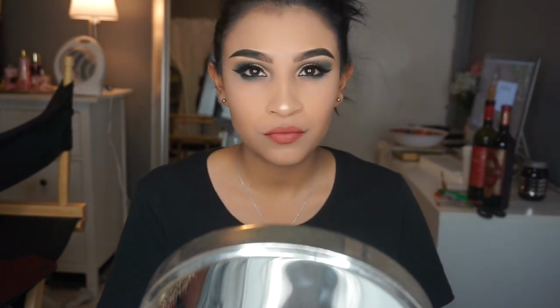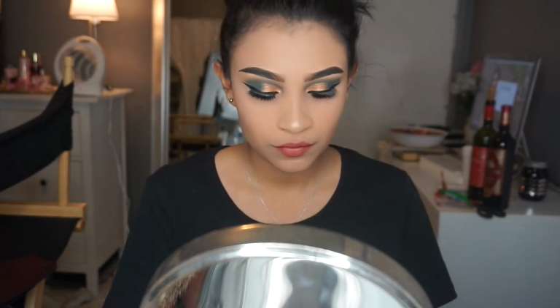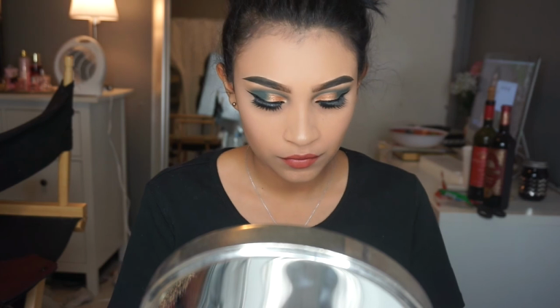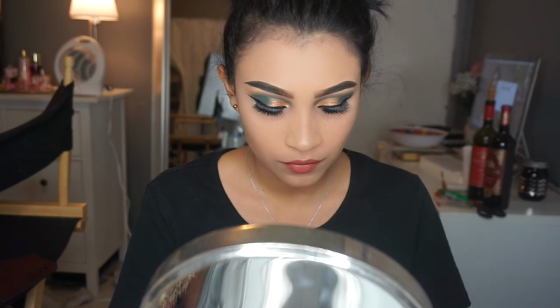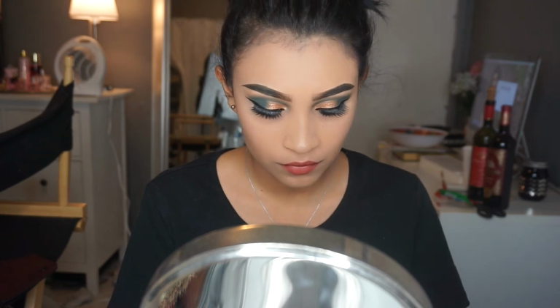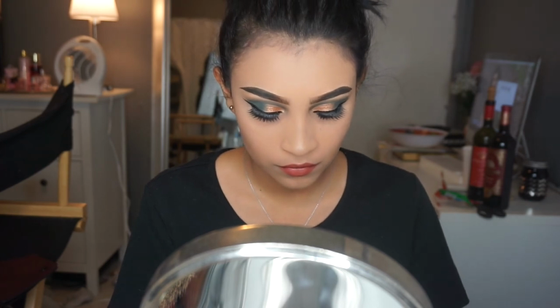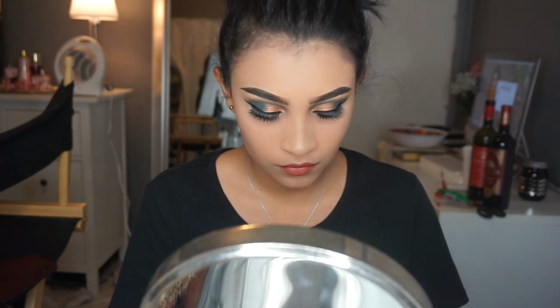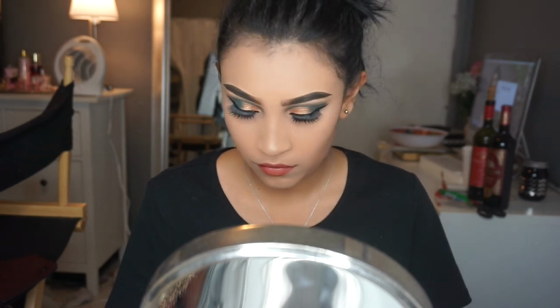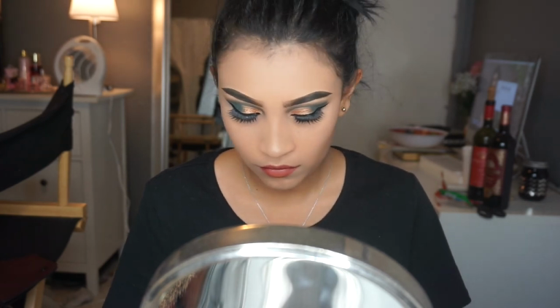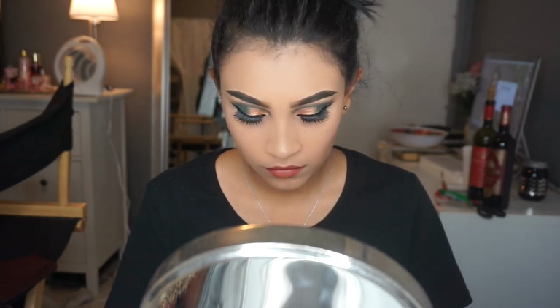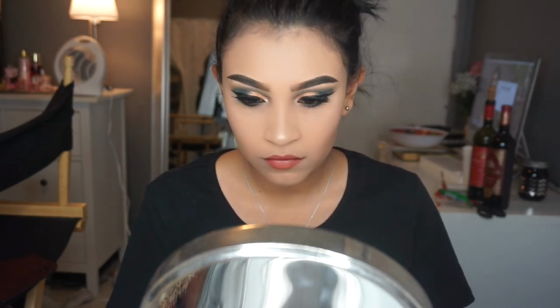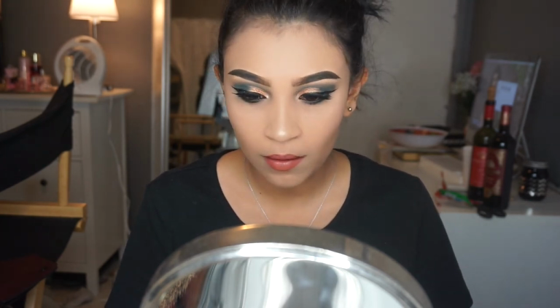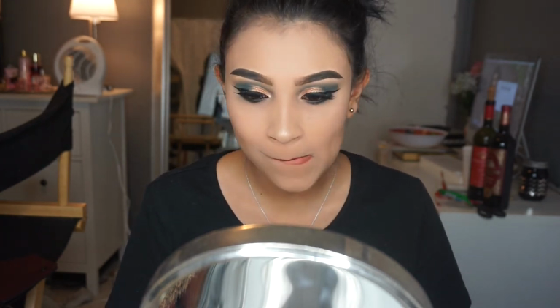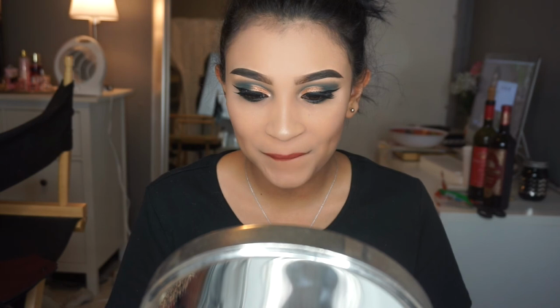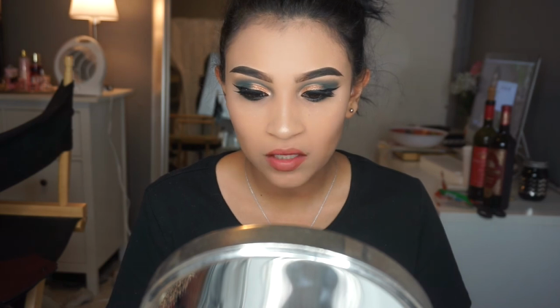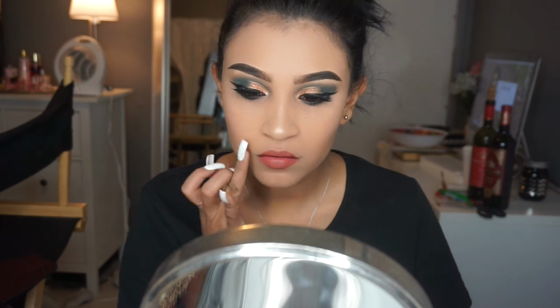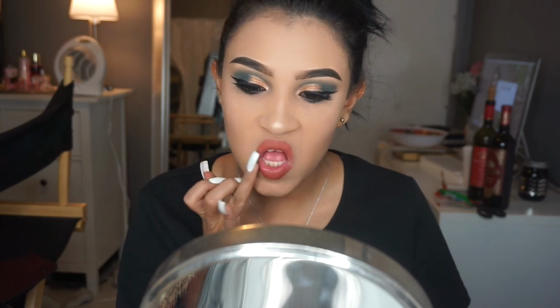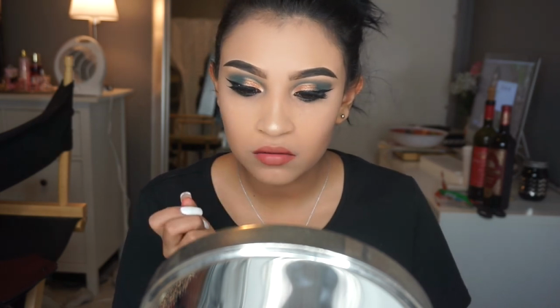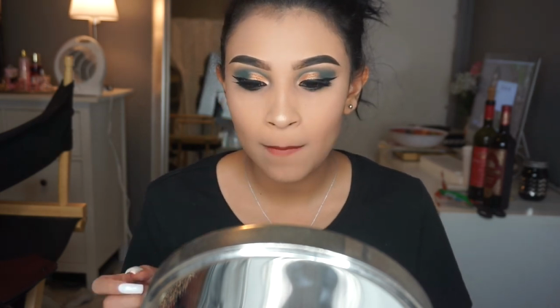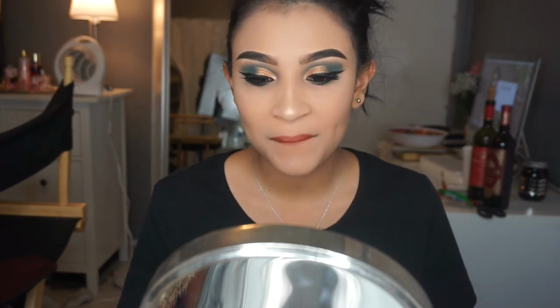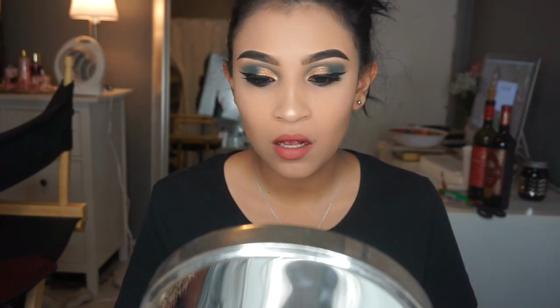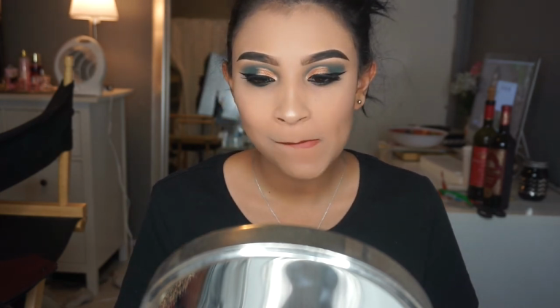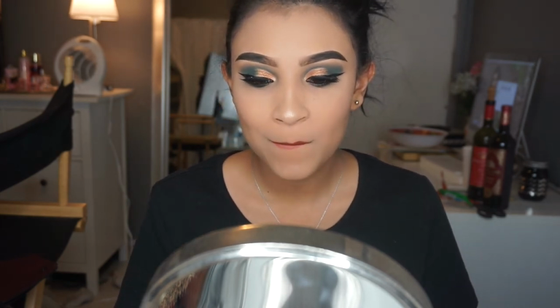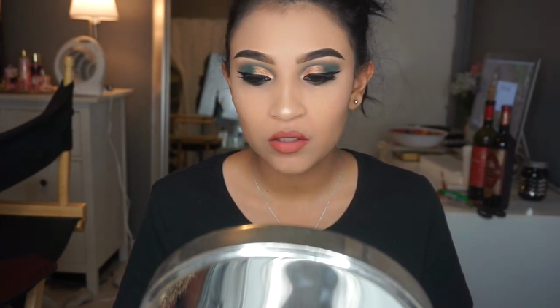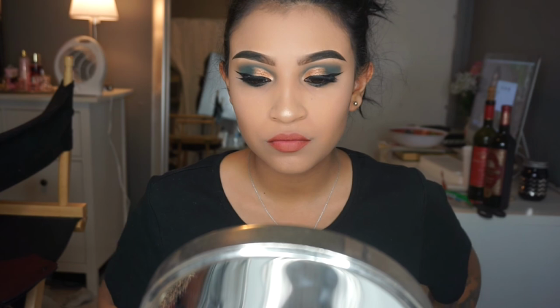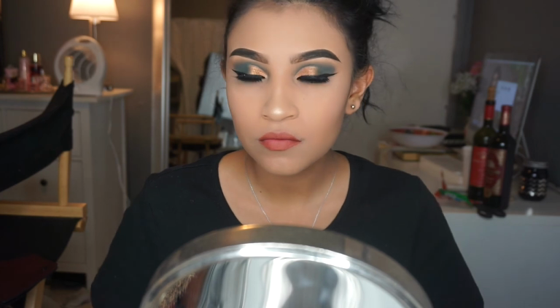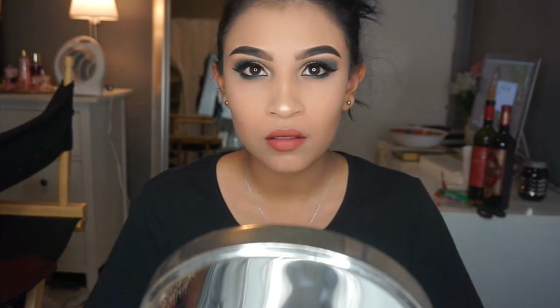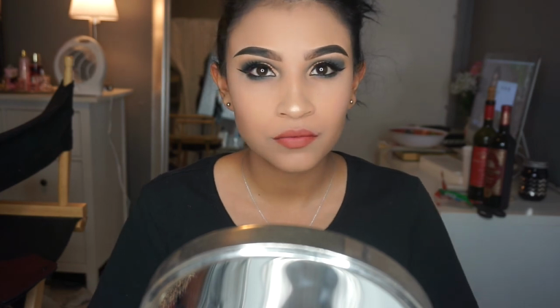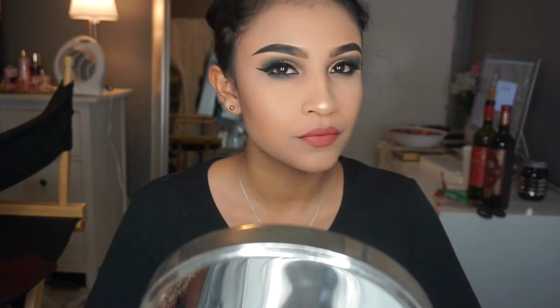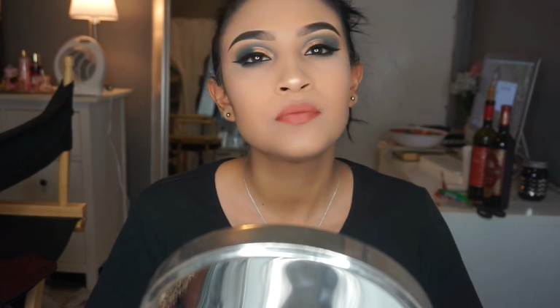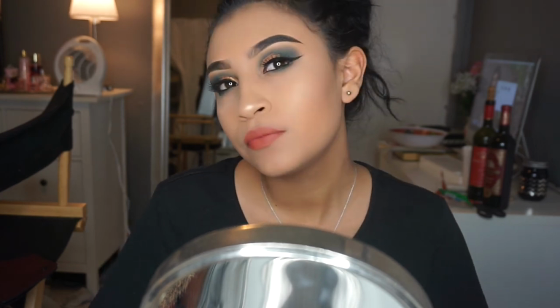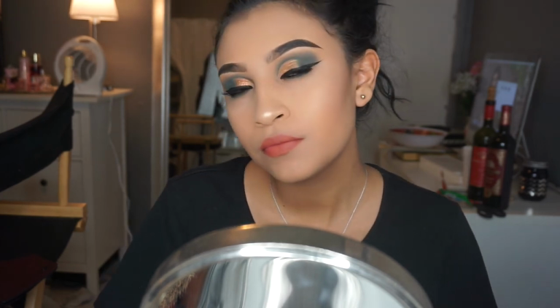So this is the final look! I hope you guys like this video. I know a lot of people get tired of the red lipstick and all of that for Christmas, so I decided to go with this blue and gold. Please don't forget to subscribe, like this video, give it a thumbs up, and follow me on my Instagram down below.